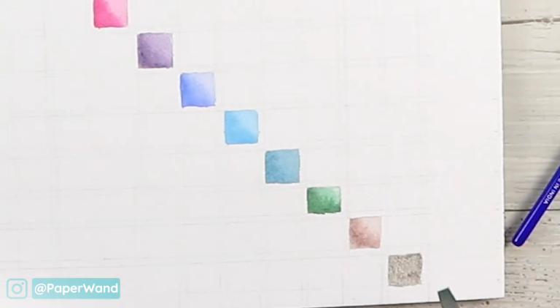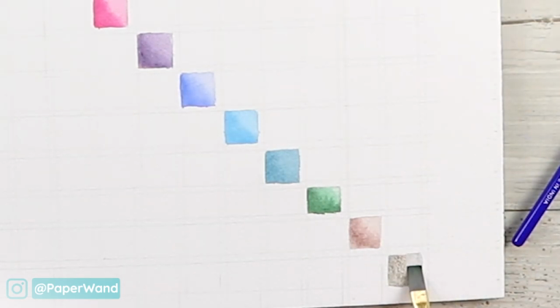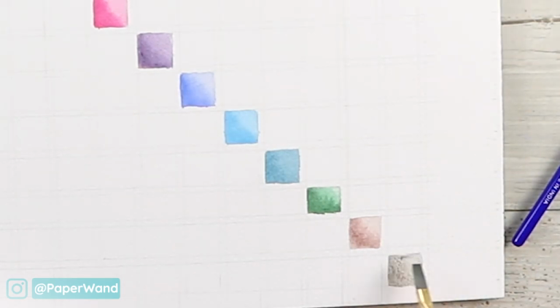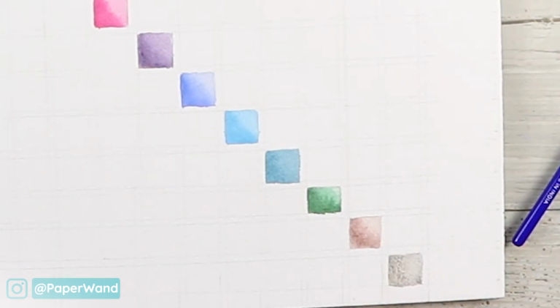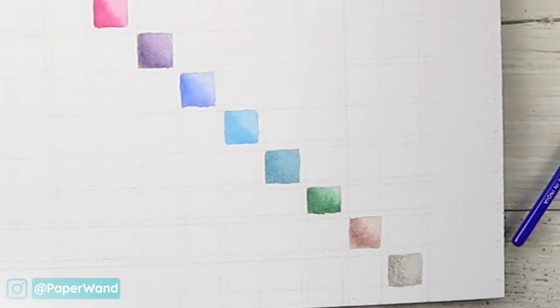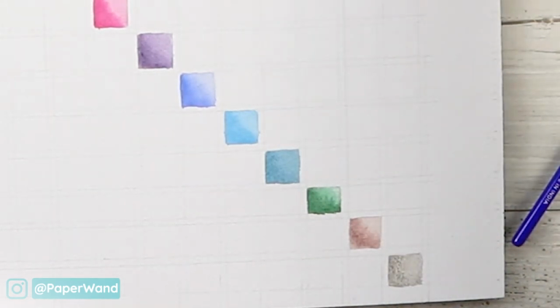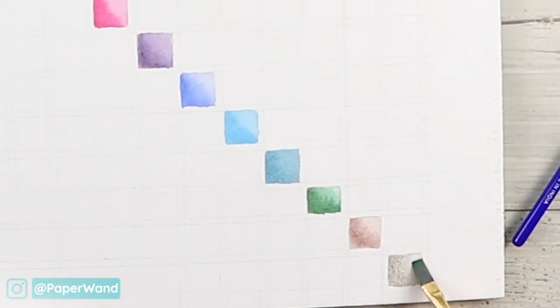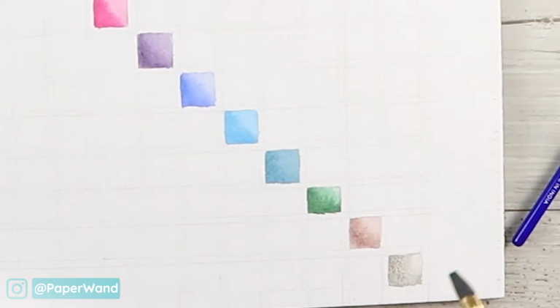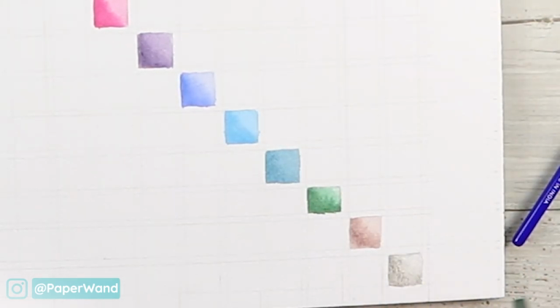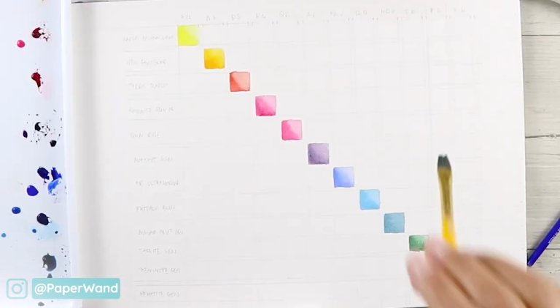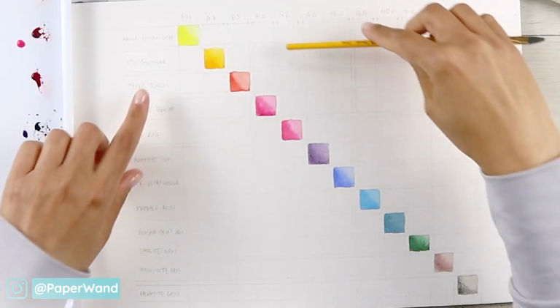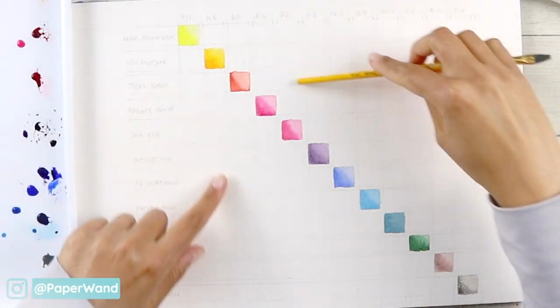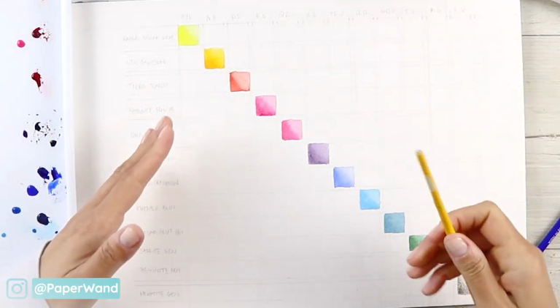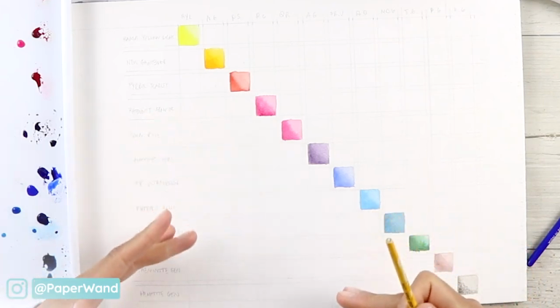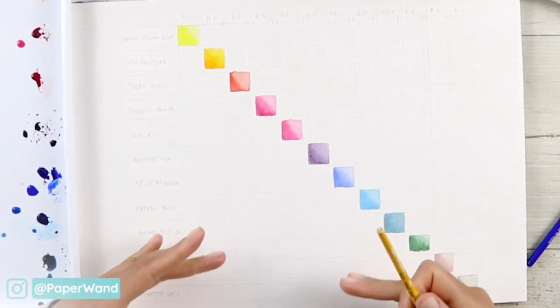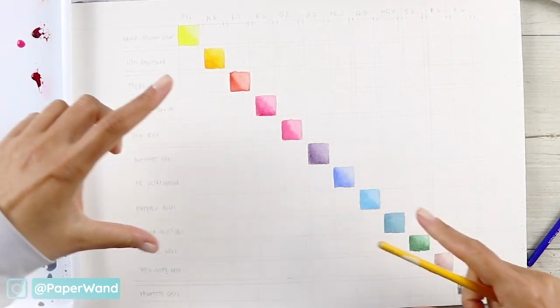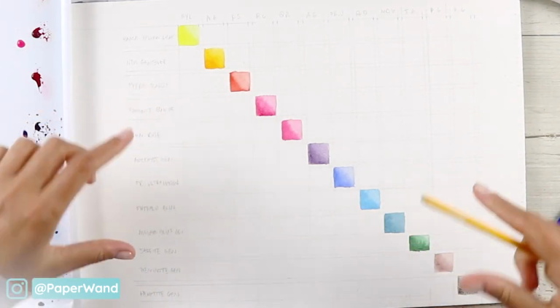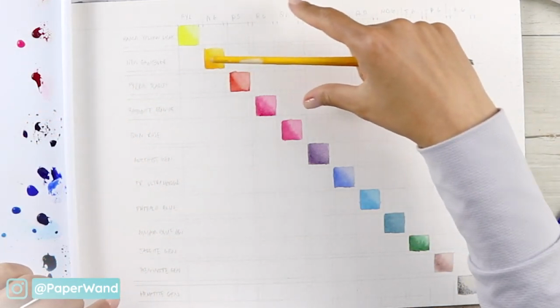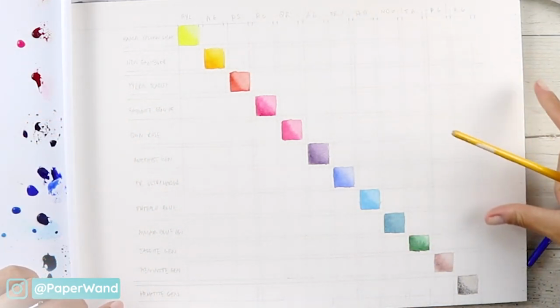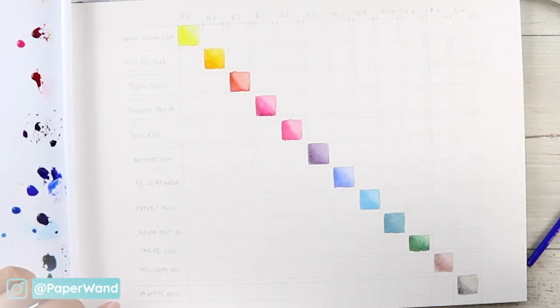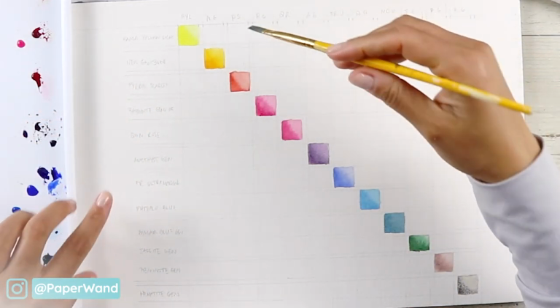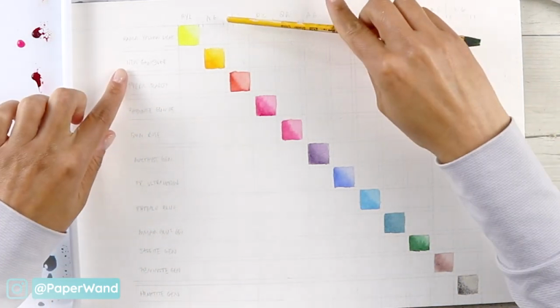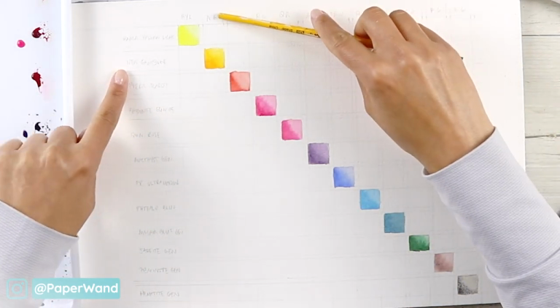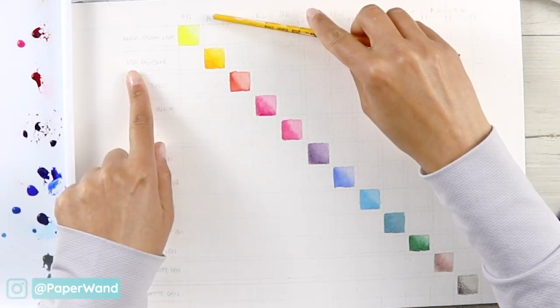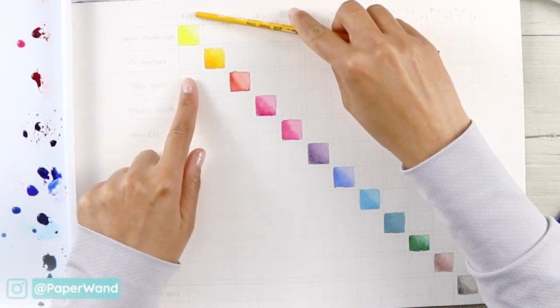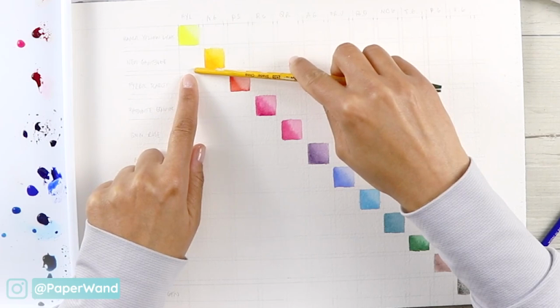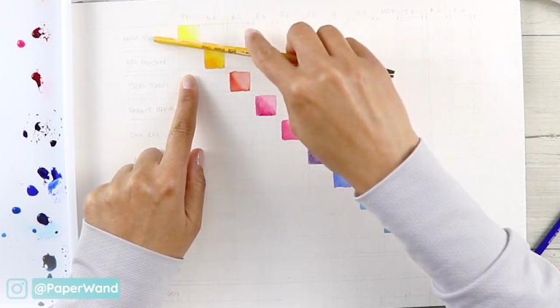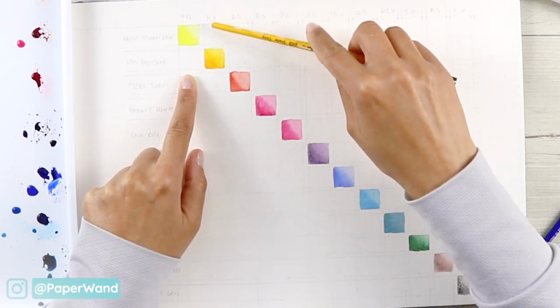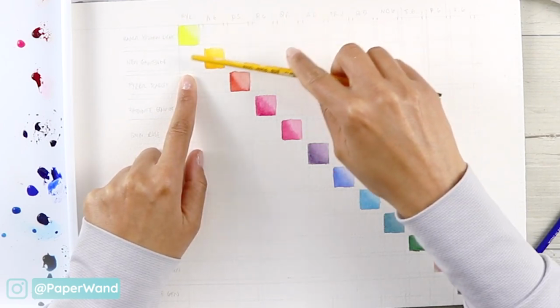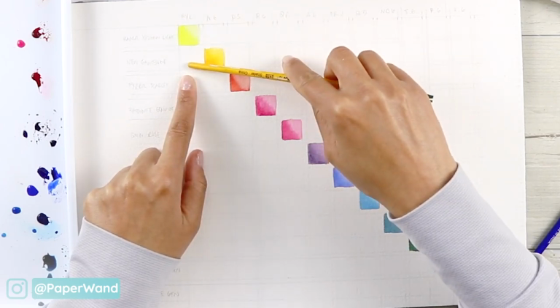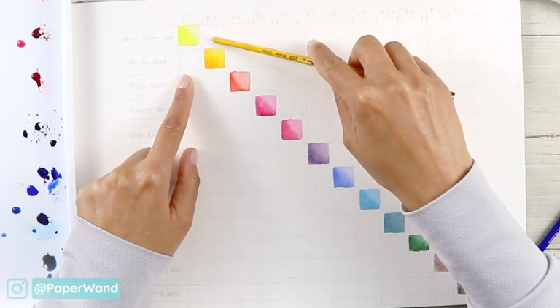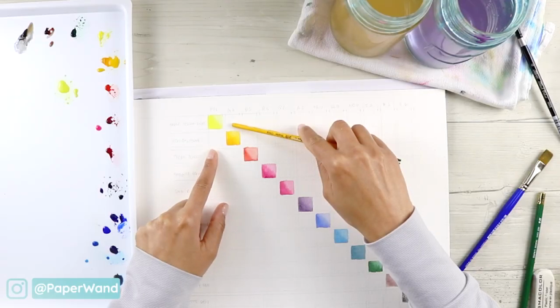Once the diagonal is done we can start with our mixes. It's nice to have that center line done so we can use it as a reference when we put in the other color mixes. Now moving on to the mixes.